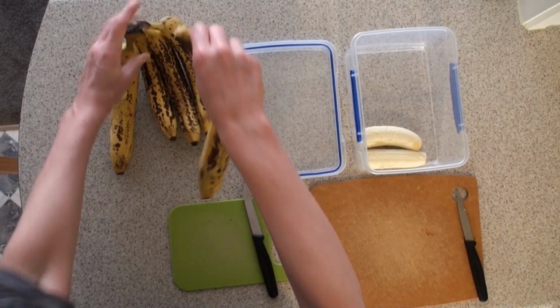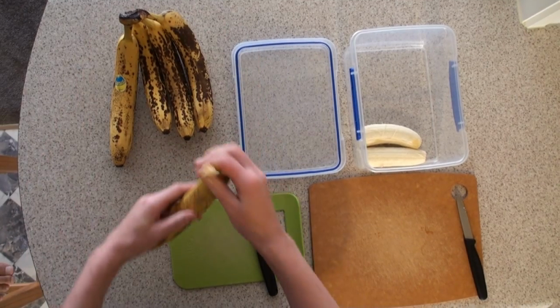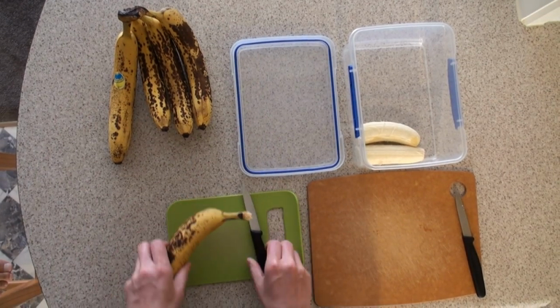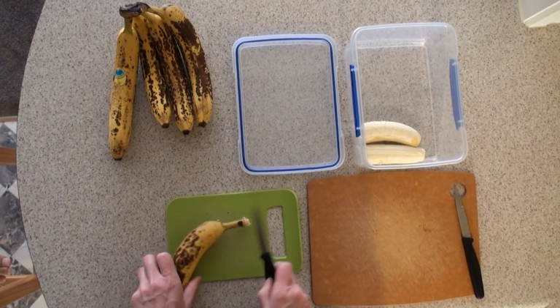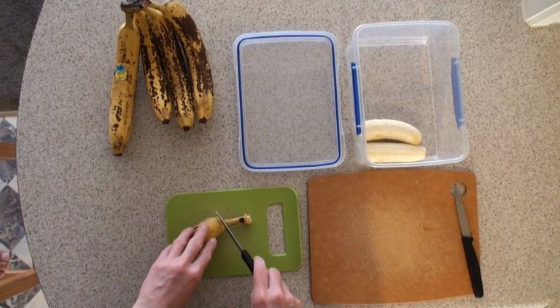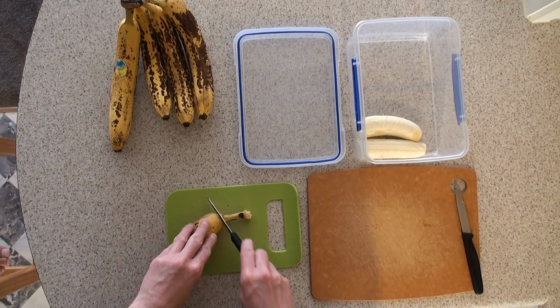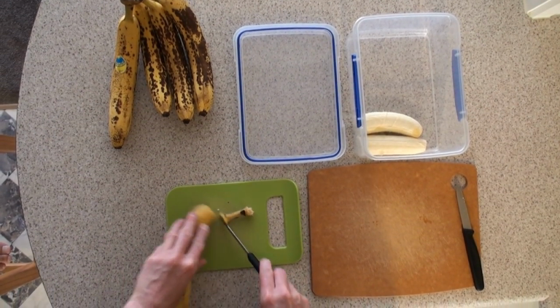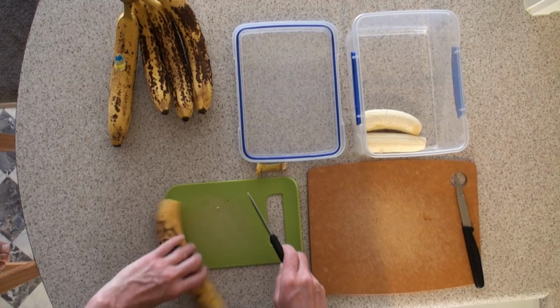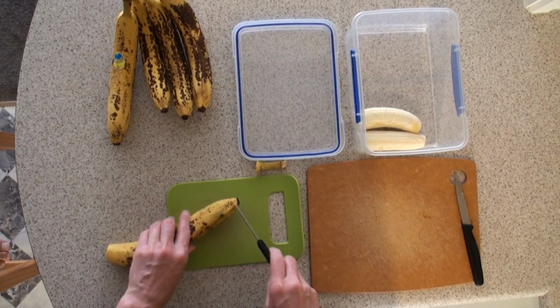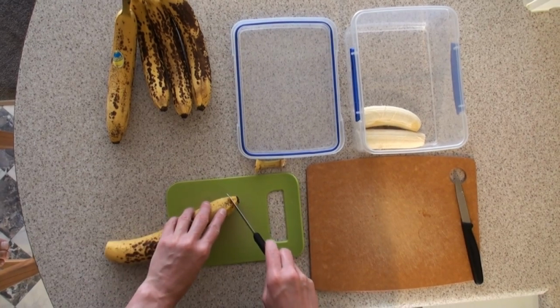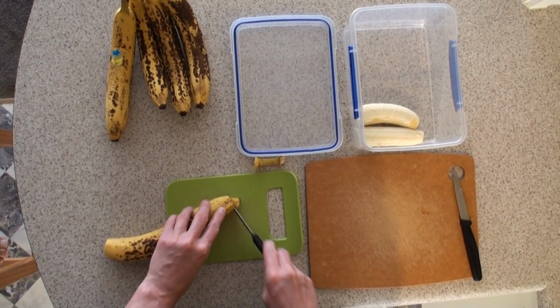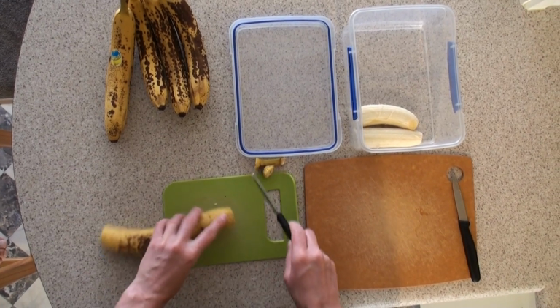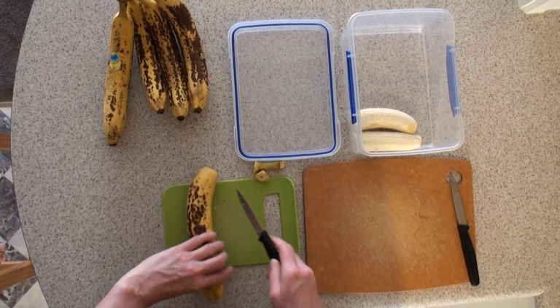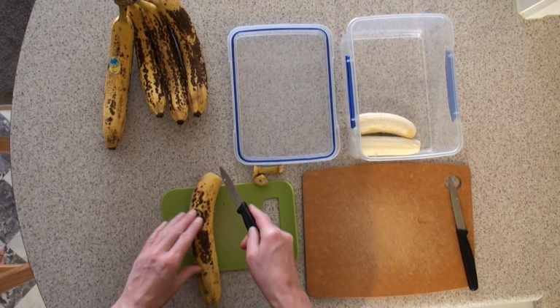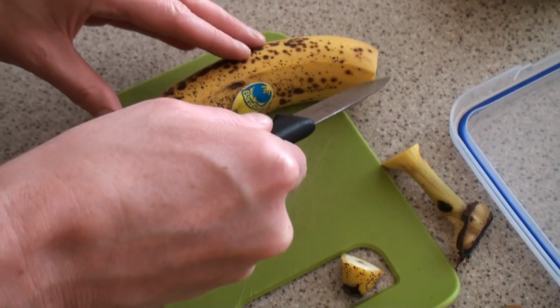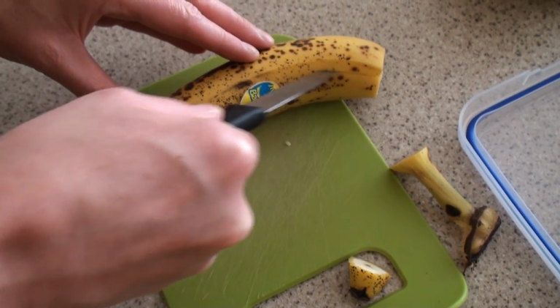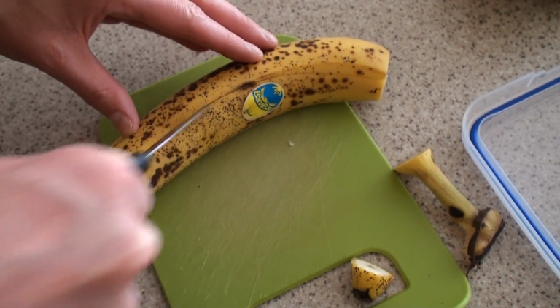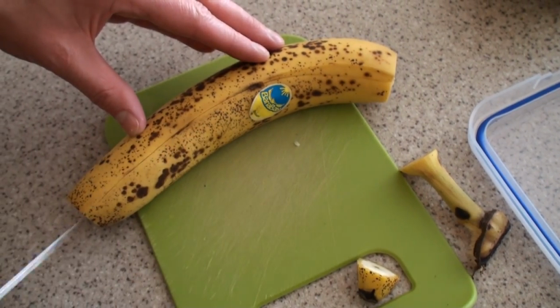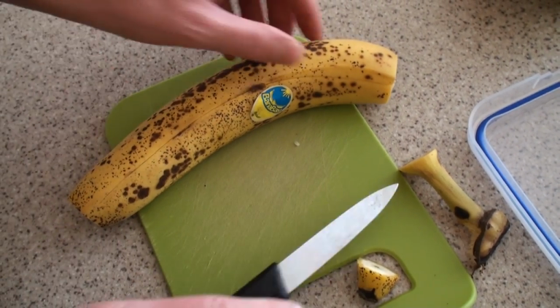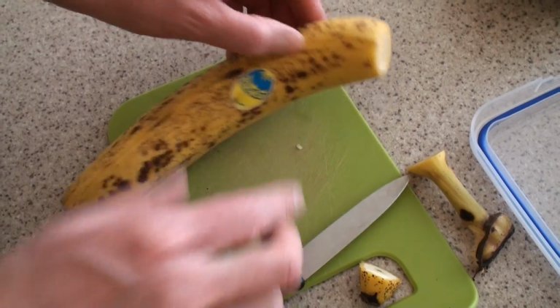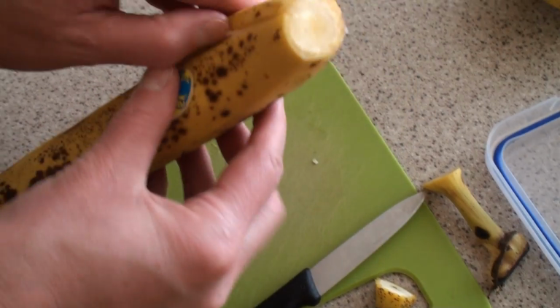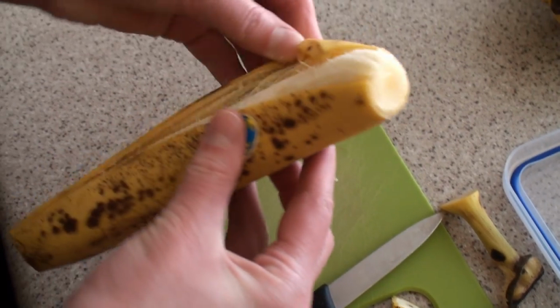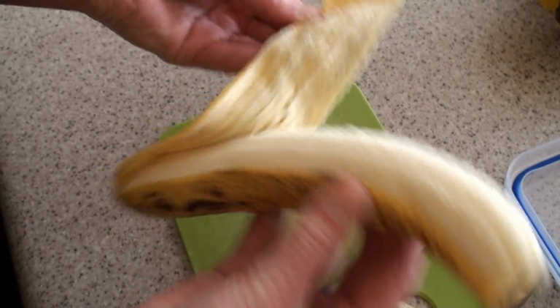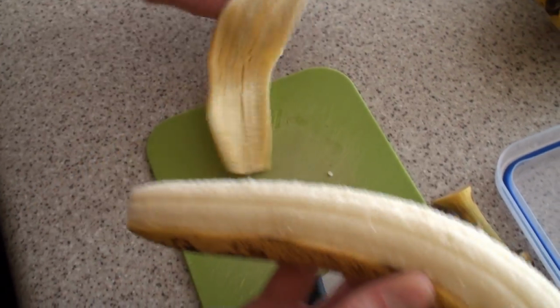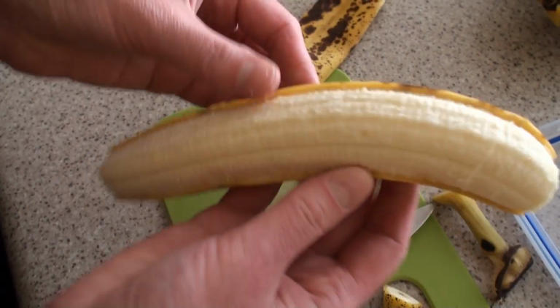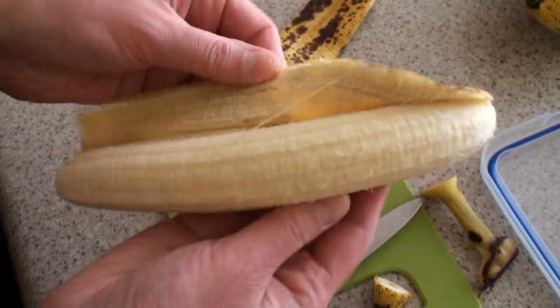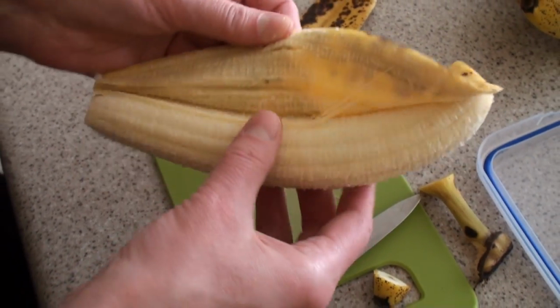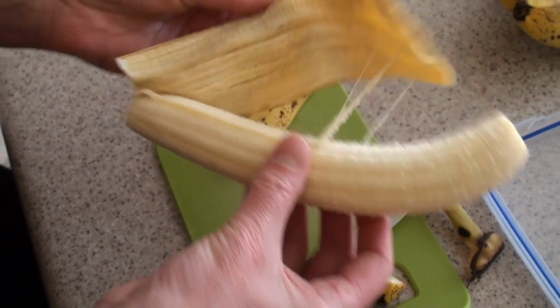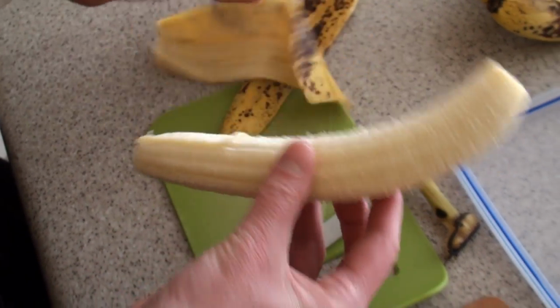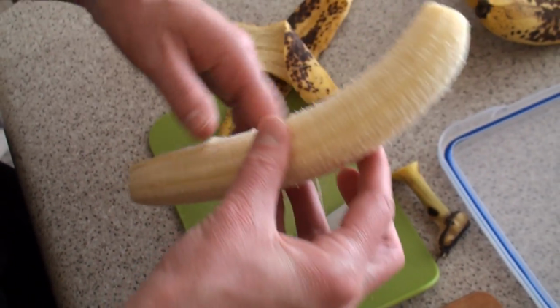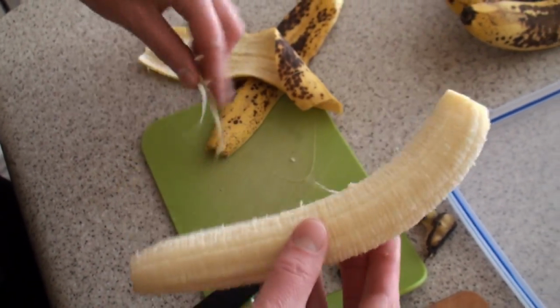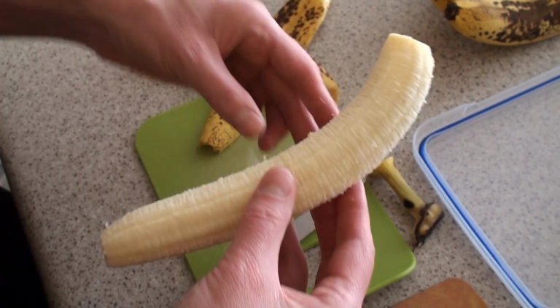The great thing about brown bananas is that you can often get them really cheaply at vegetable shops. You can buy a whole lot of bananas and always have frozen bananas ready for smoothies and banana ice cream.